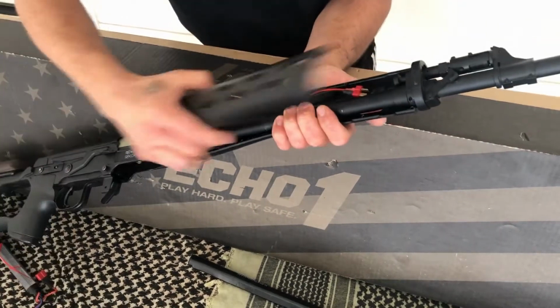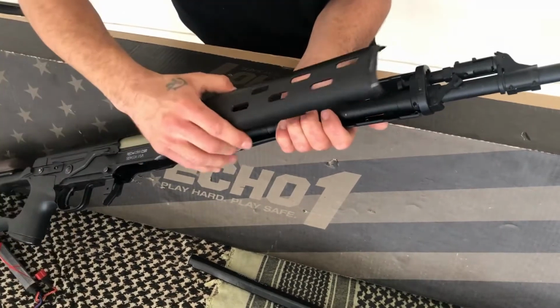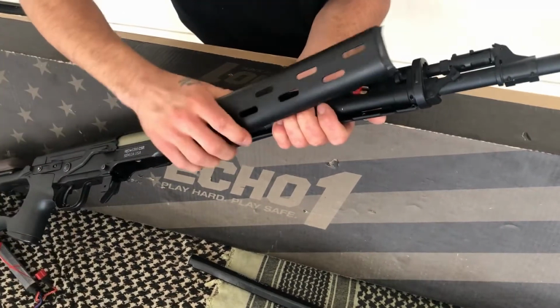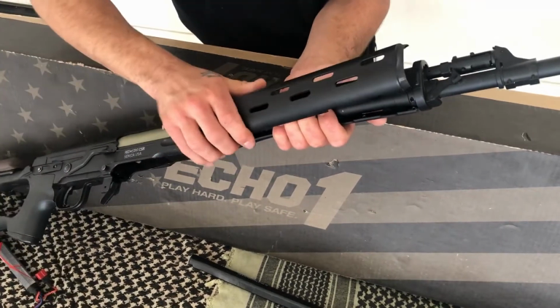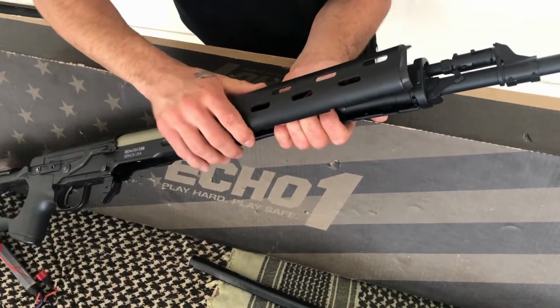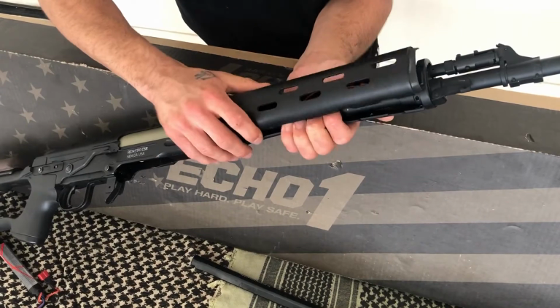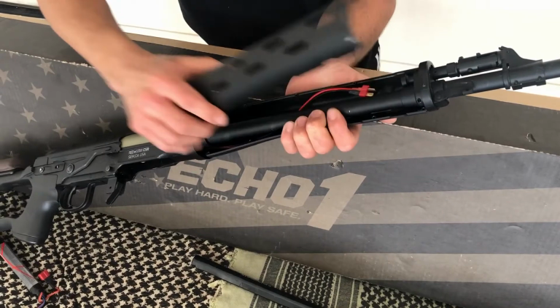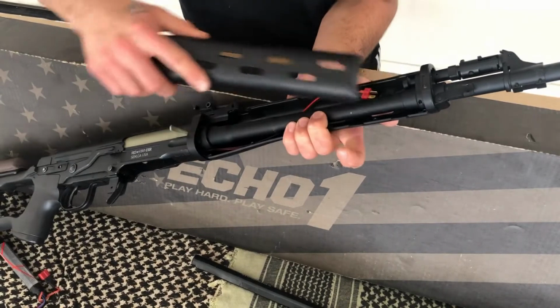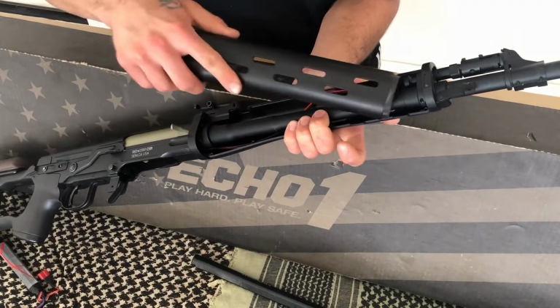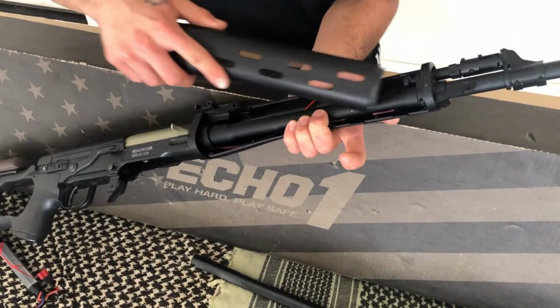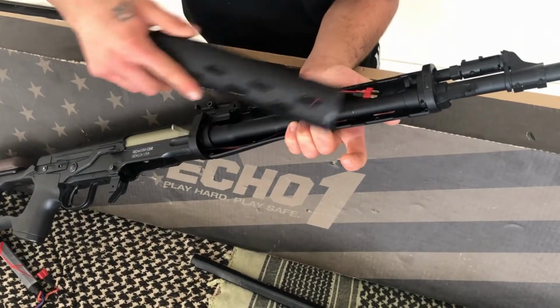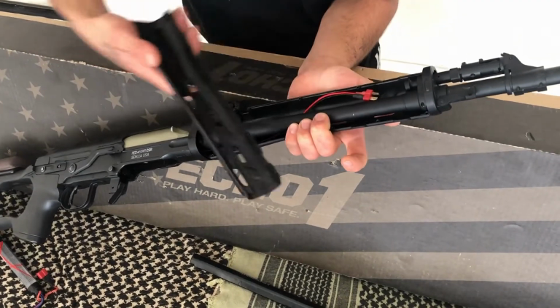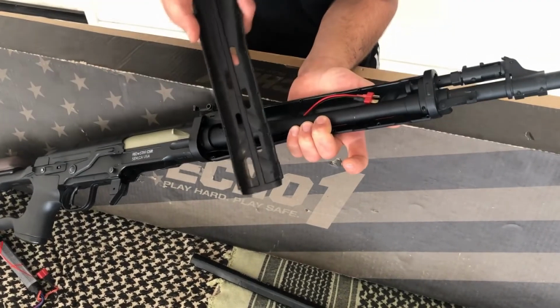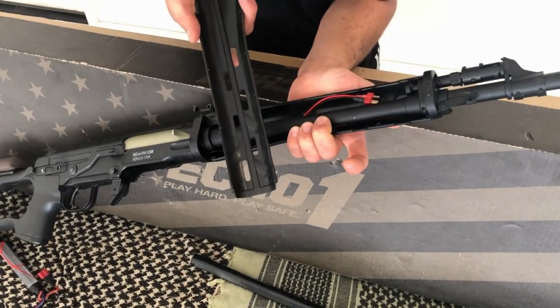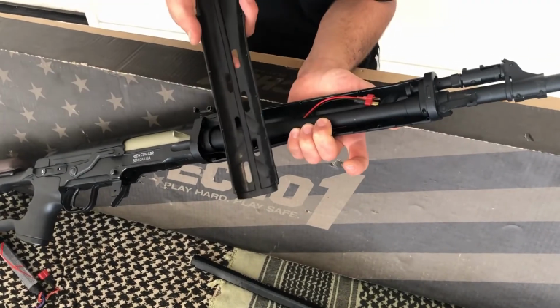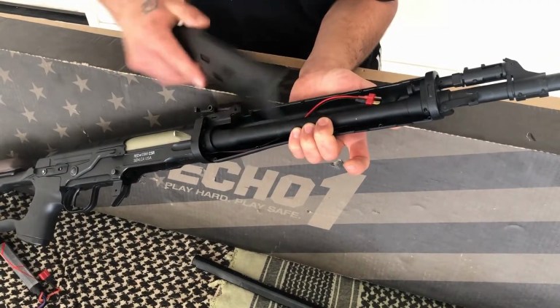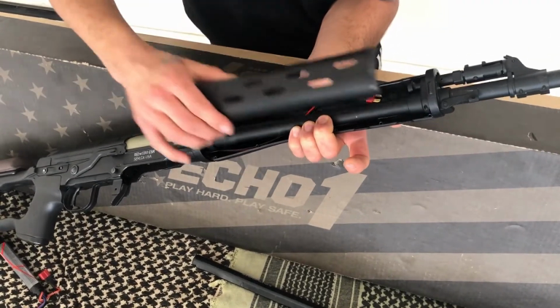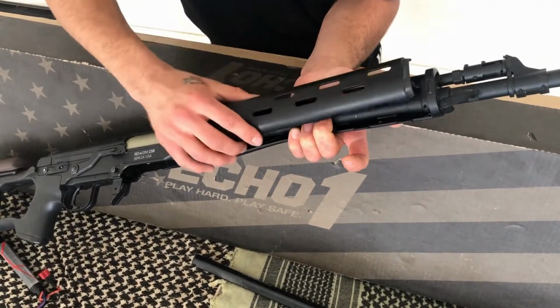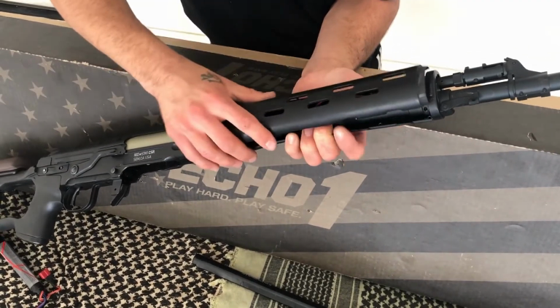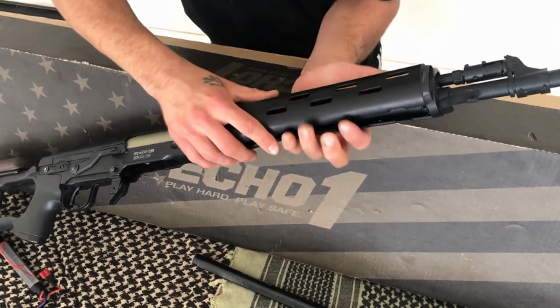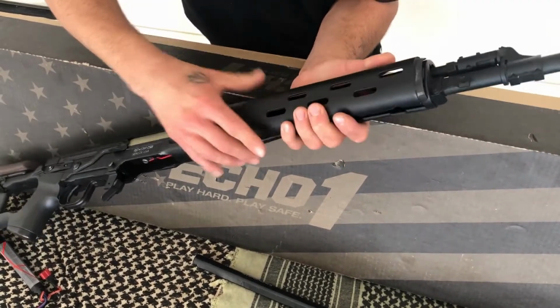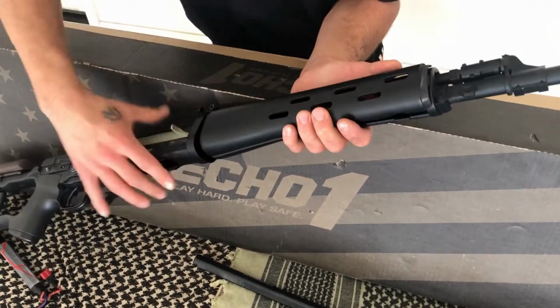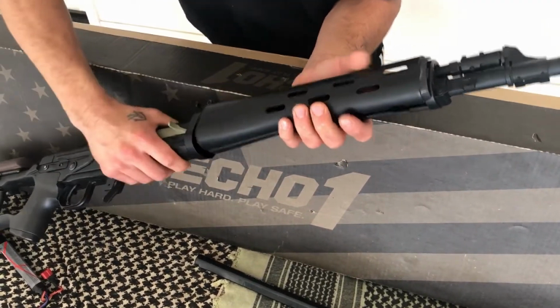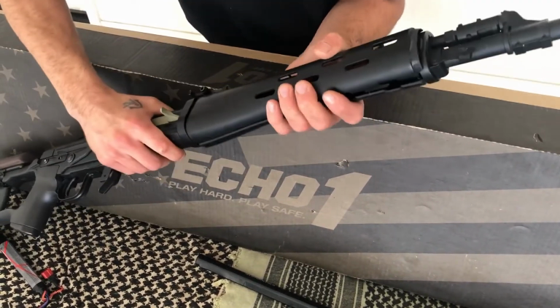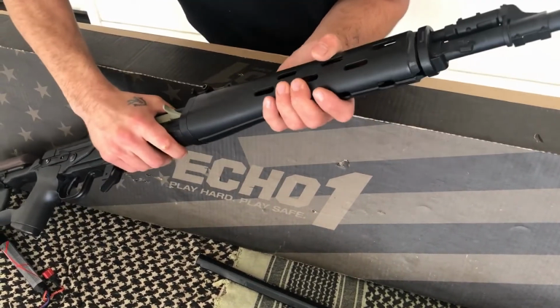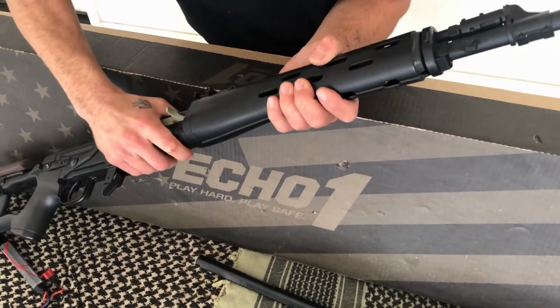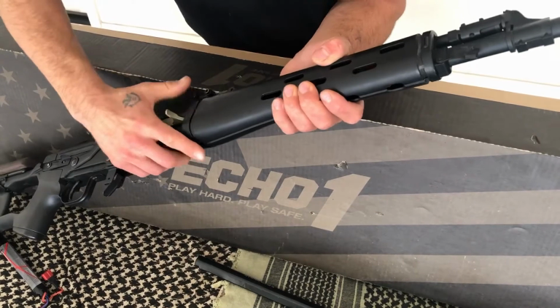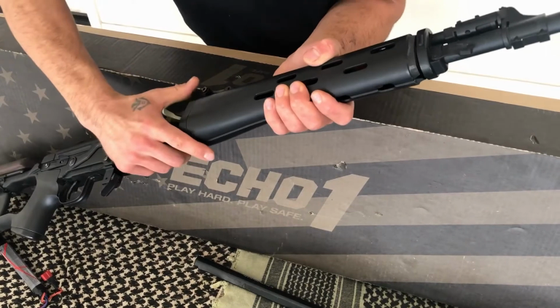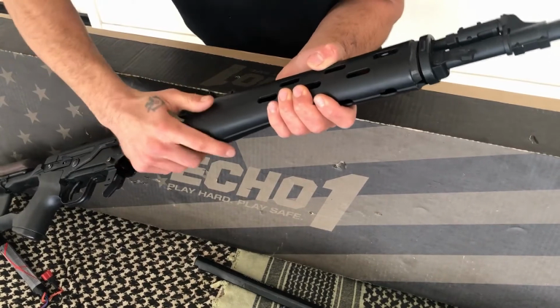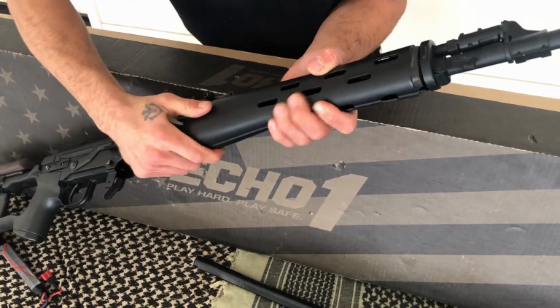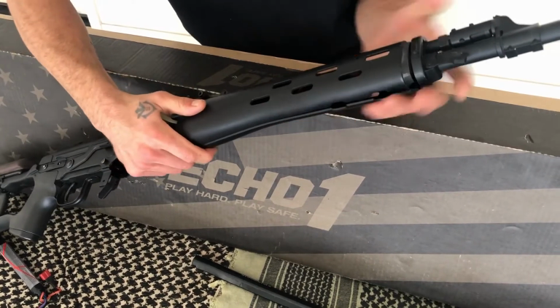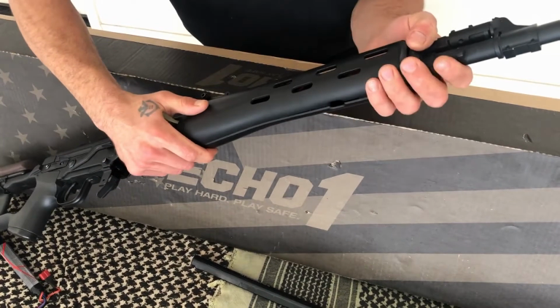When clasping both foregrip sides back together, line up the divots and the nubs, make sure it's all flush, then lock the top latch down. Might take you a few tries to figure that out.